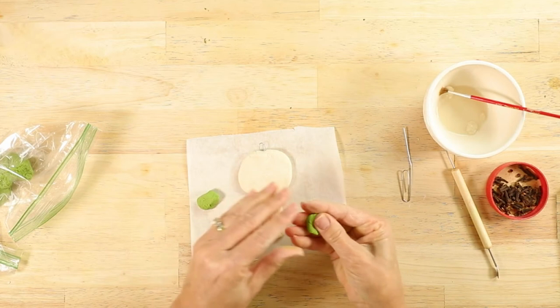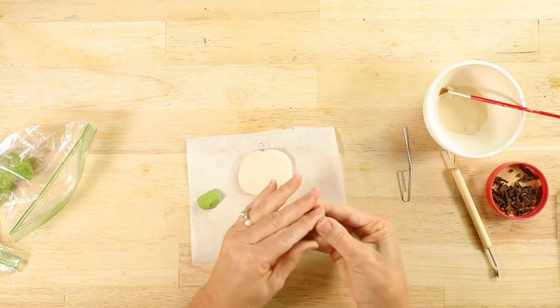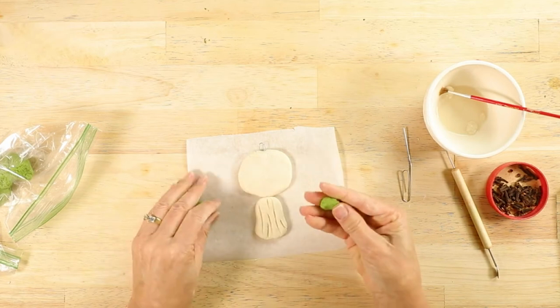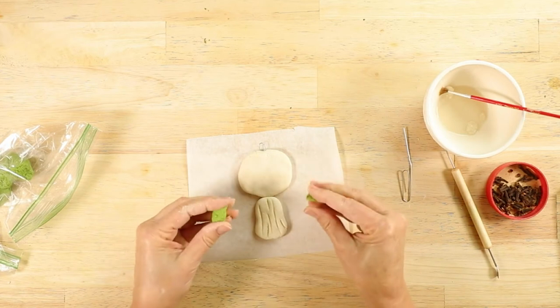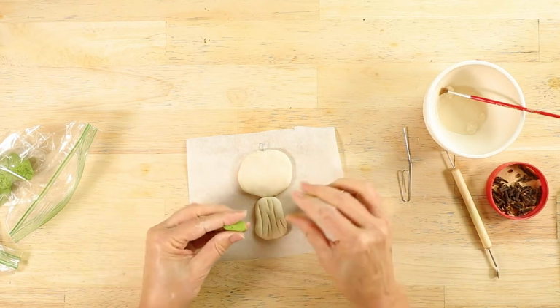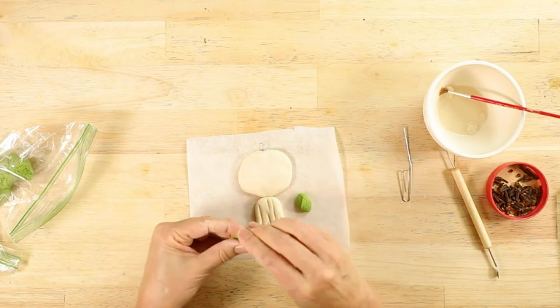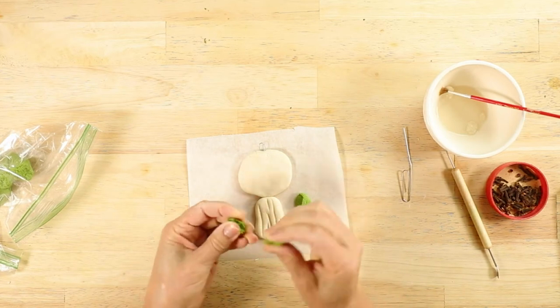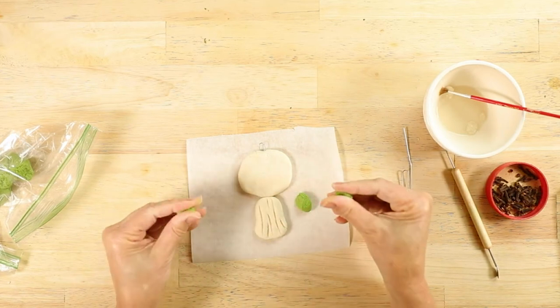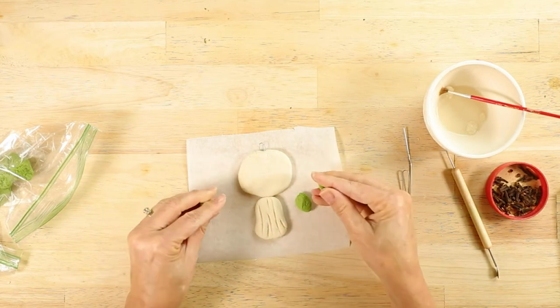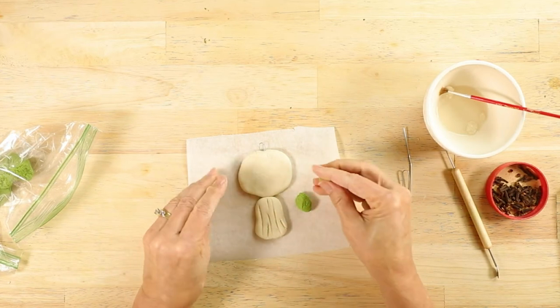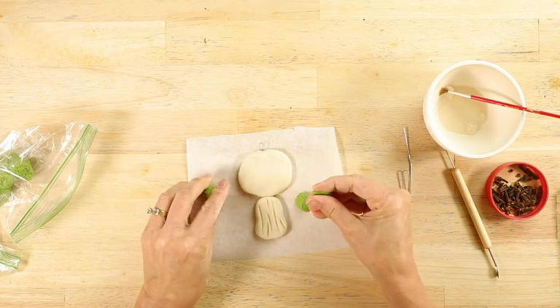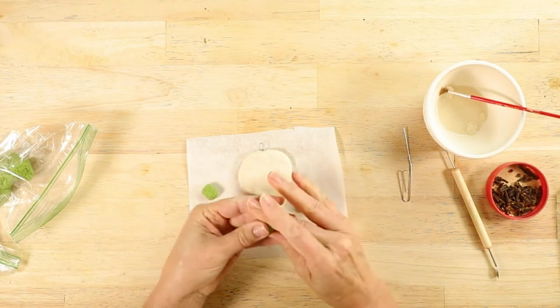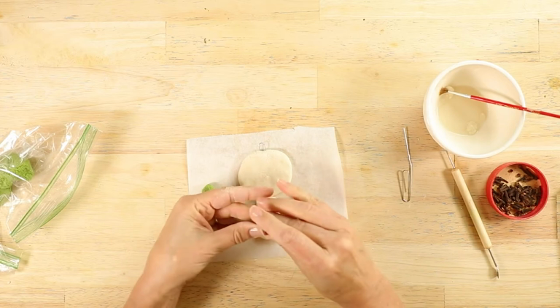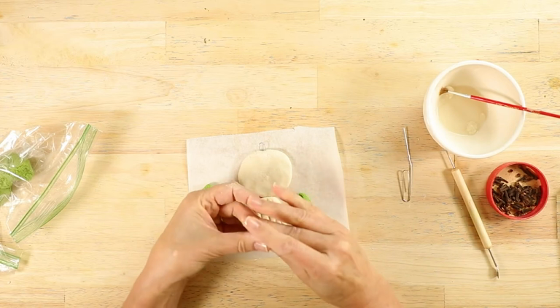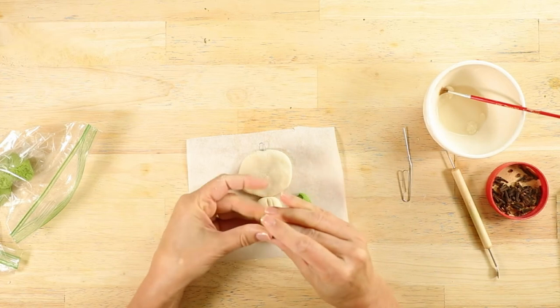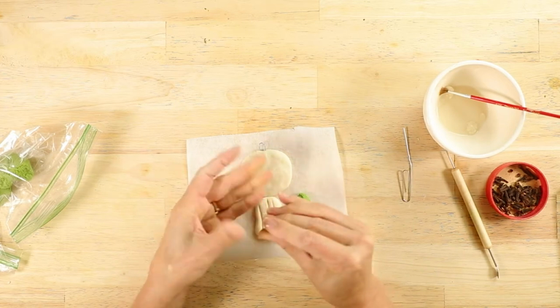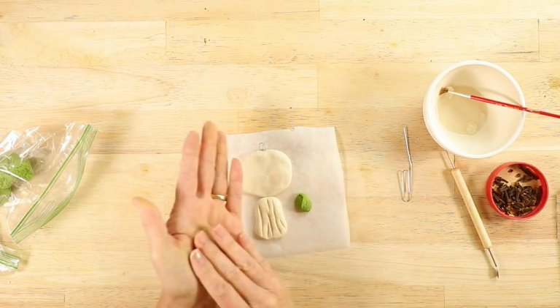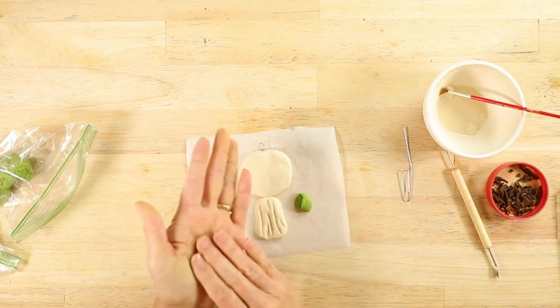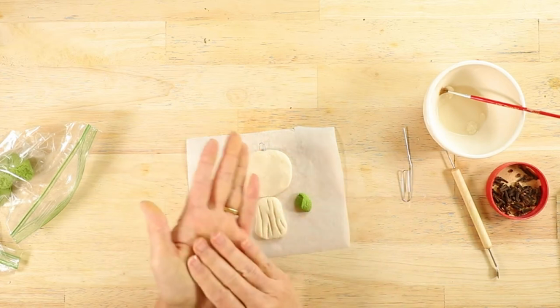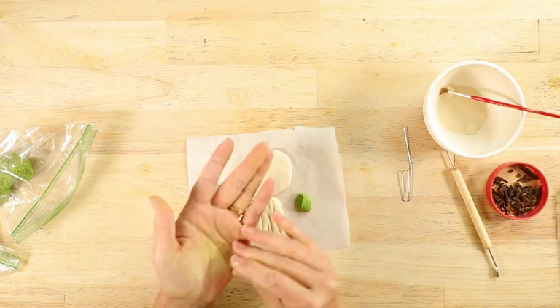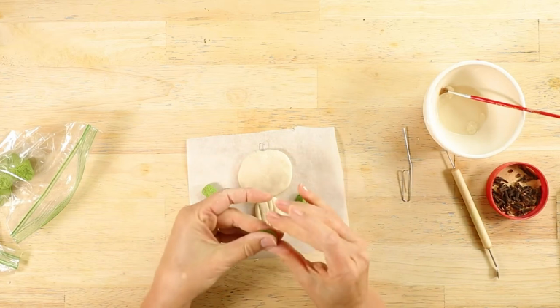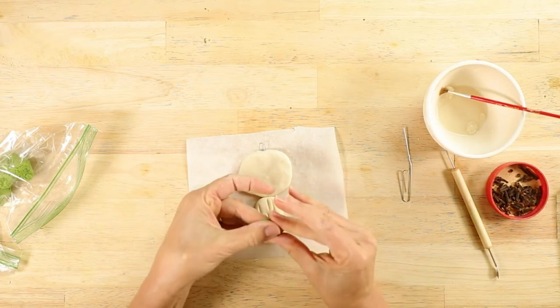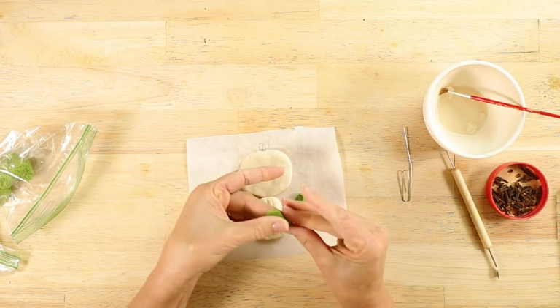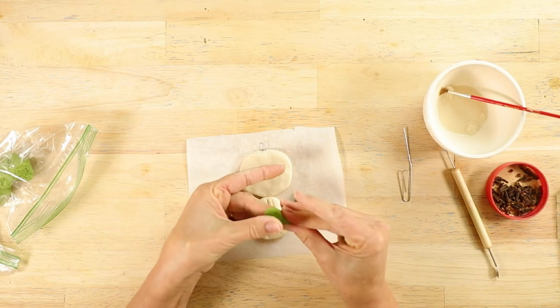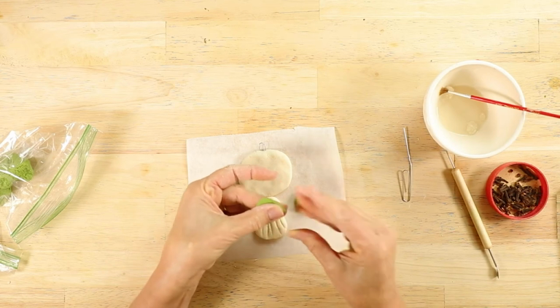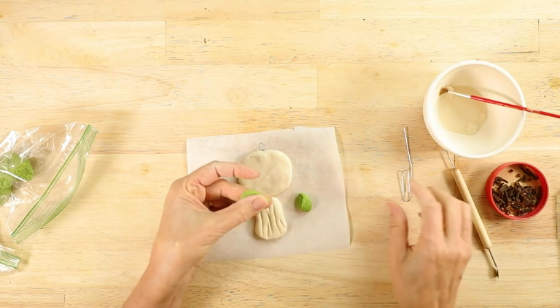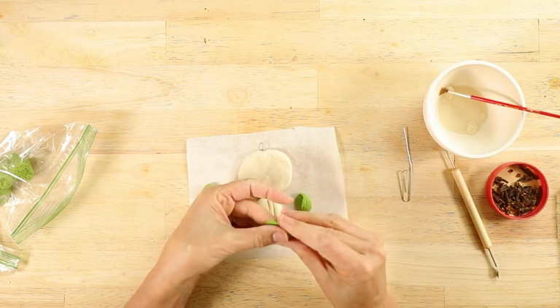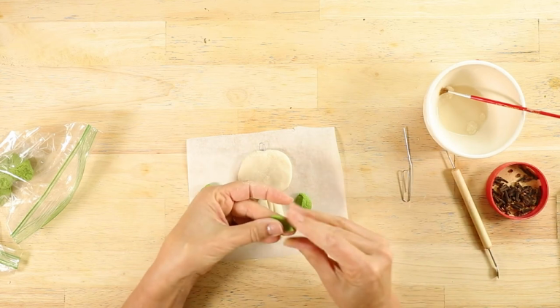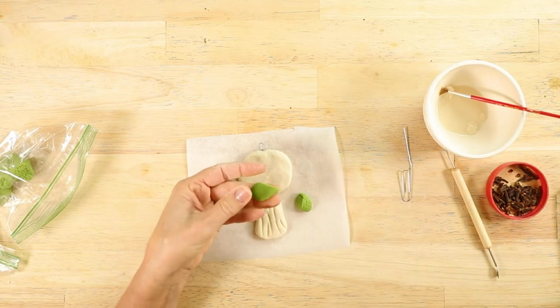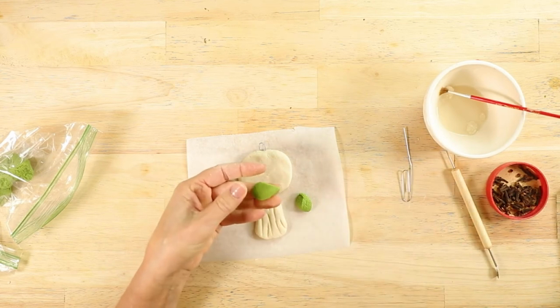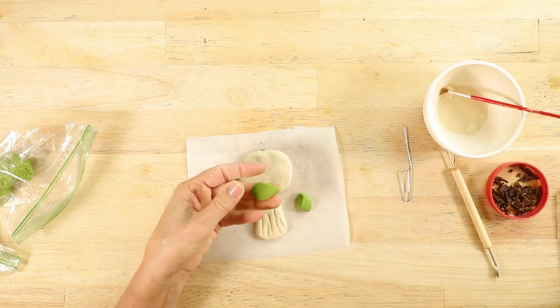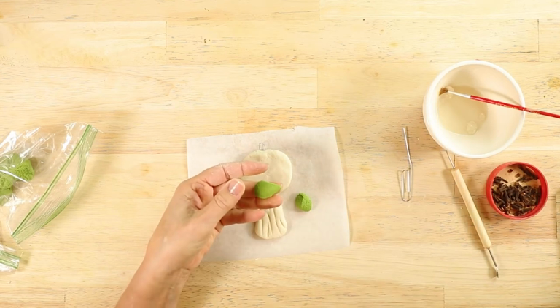Take small balls of green dough and form them in a teardrop. Then take either the paperclip or the sculpting tool and make indentations into the leaves.